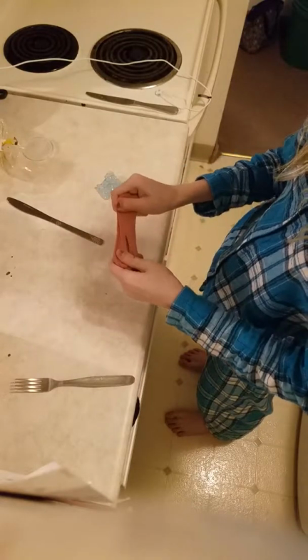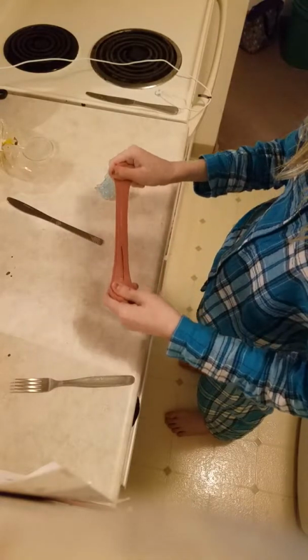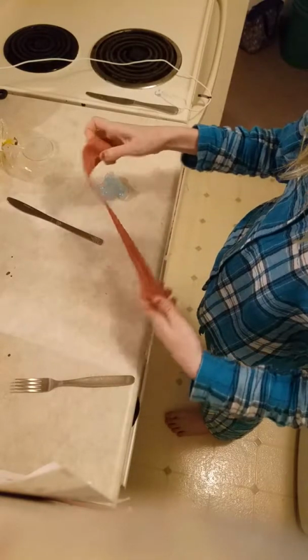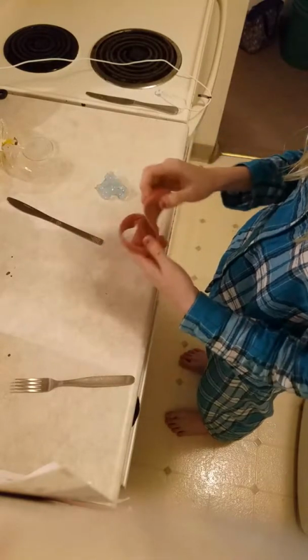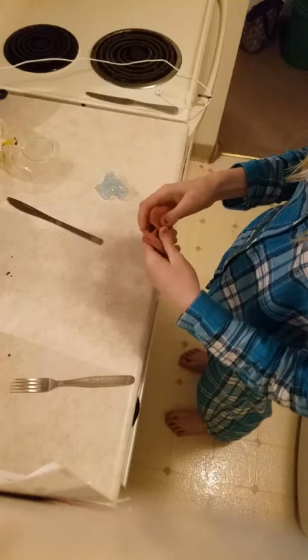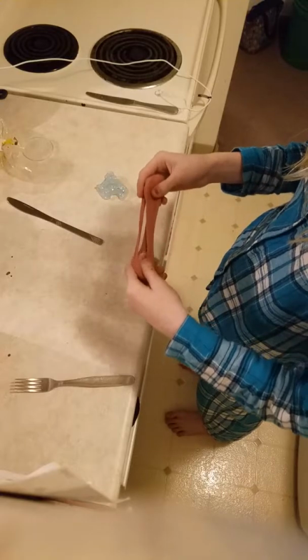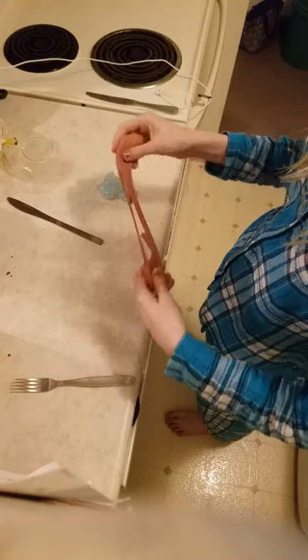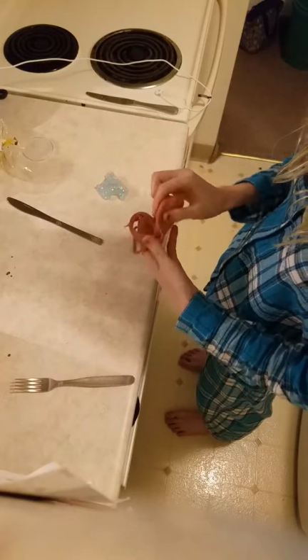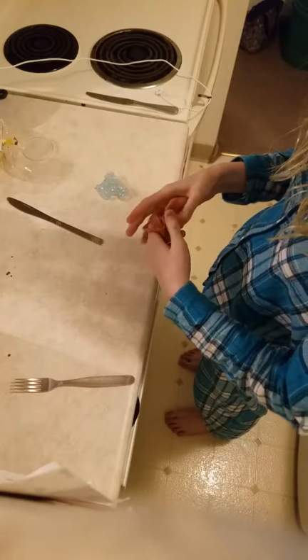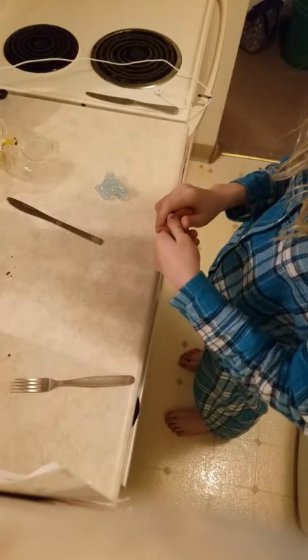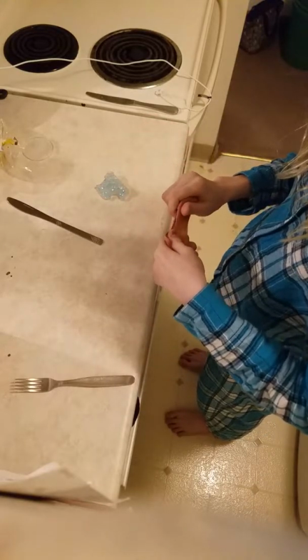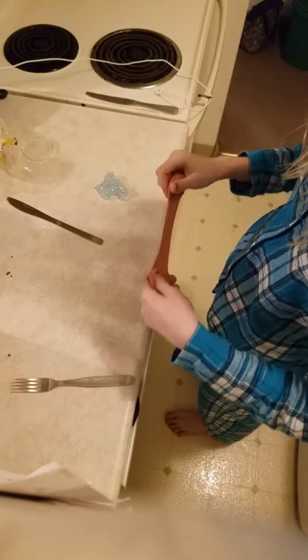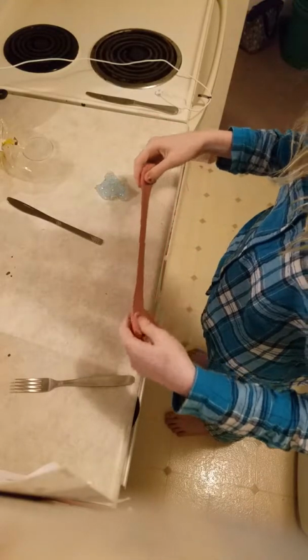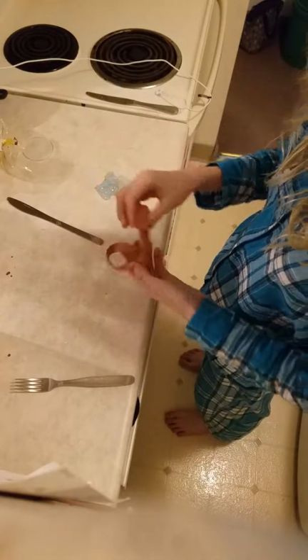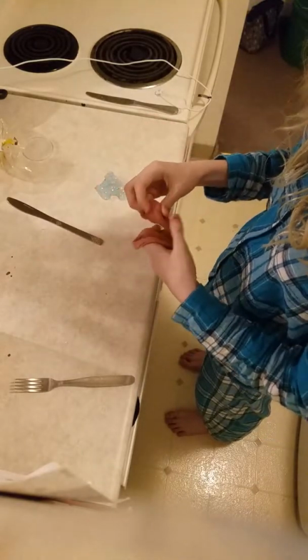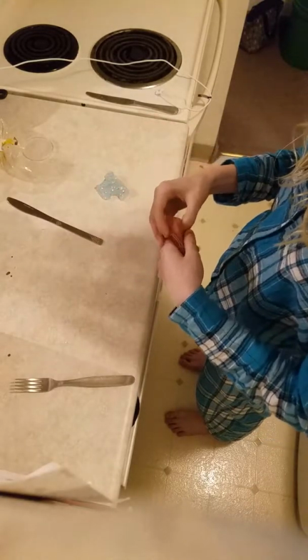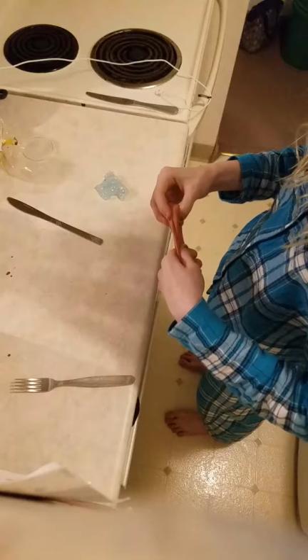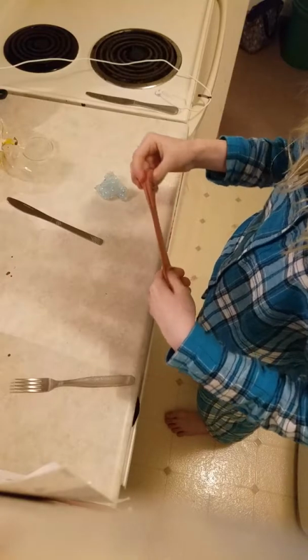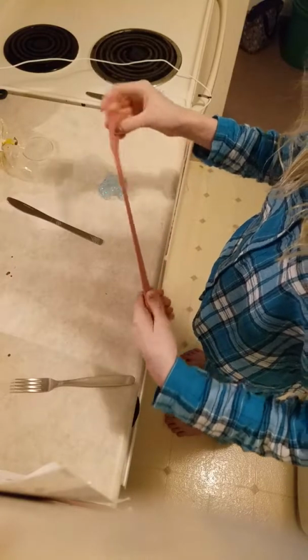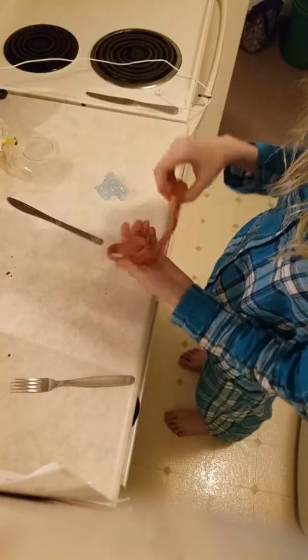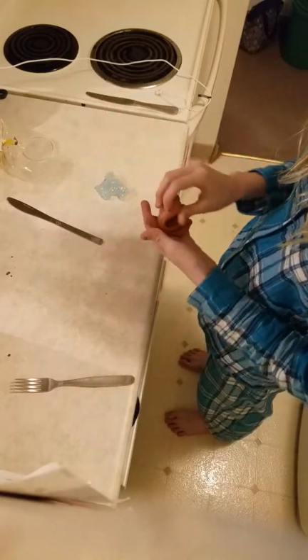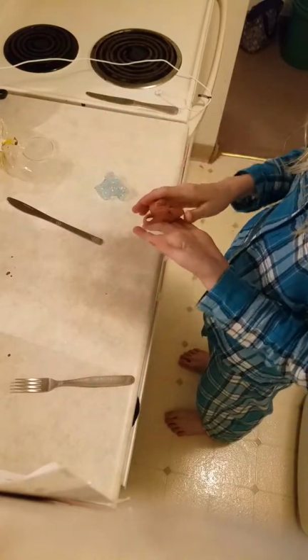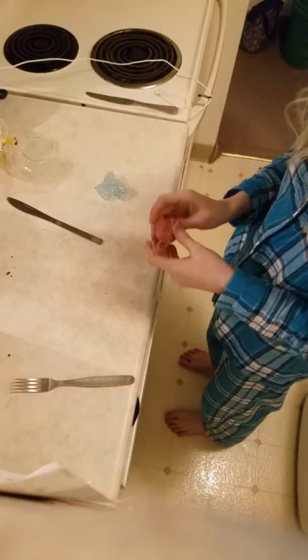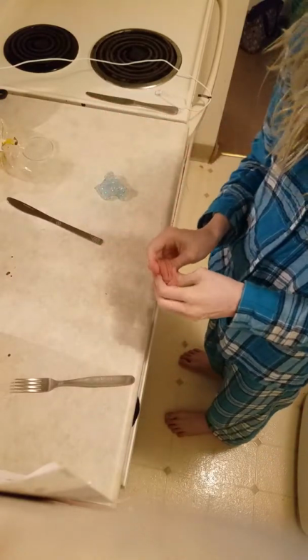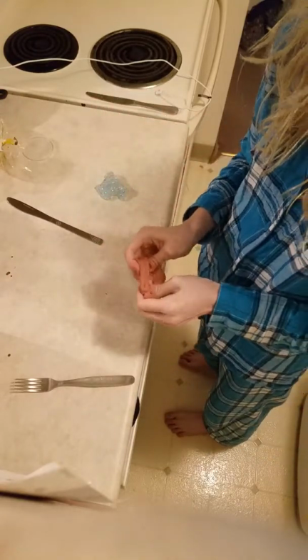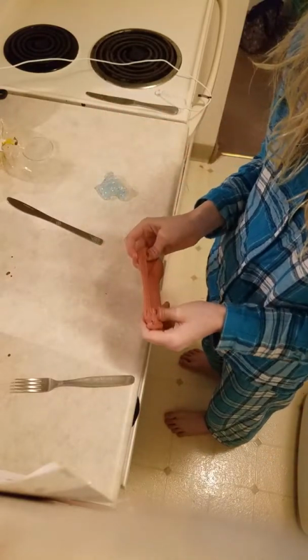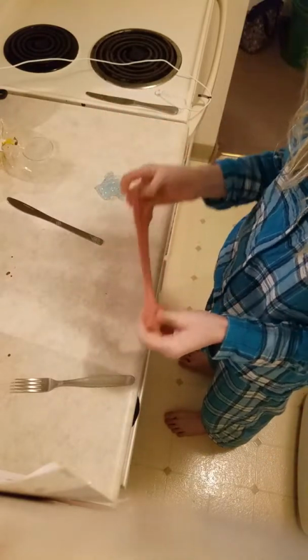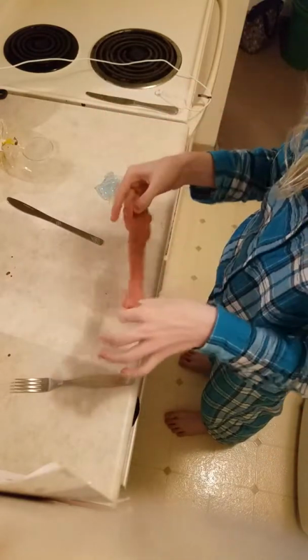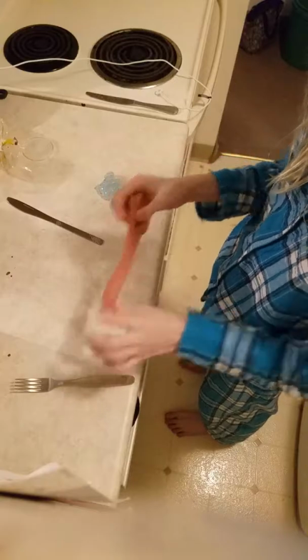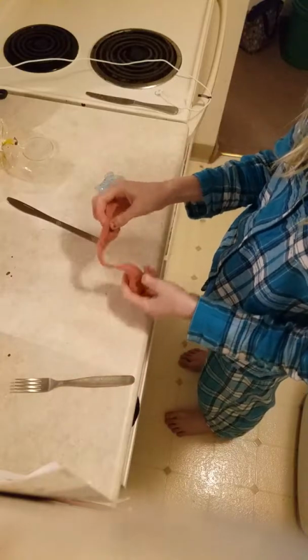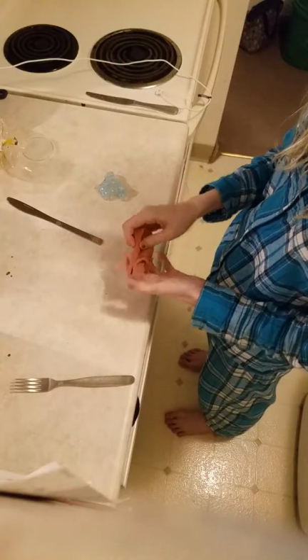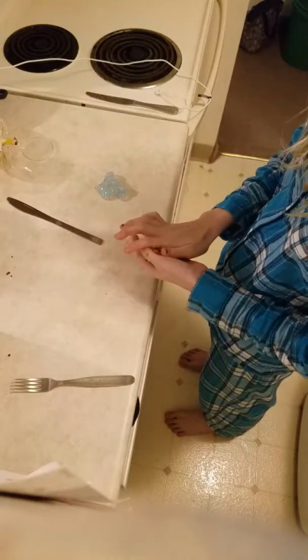Nice clear slime. And this is my pink butter slime, a pinkish color. It just stretches like nobody's business and it's just really nice.